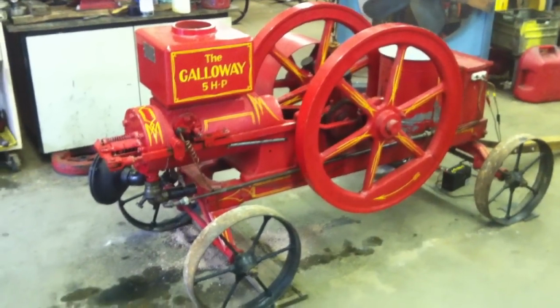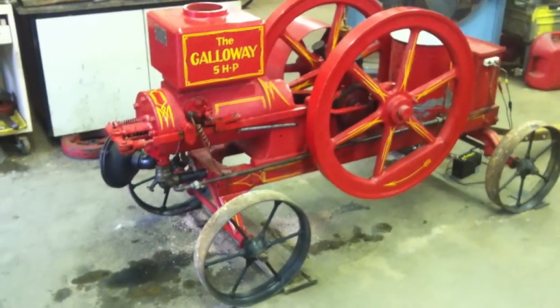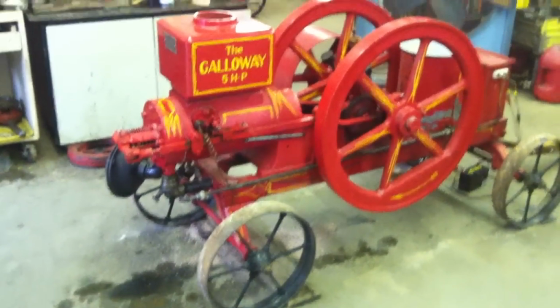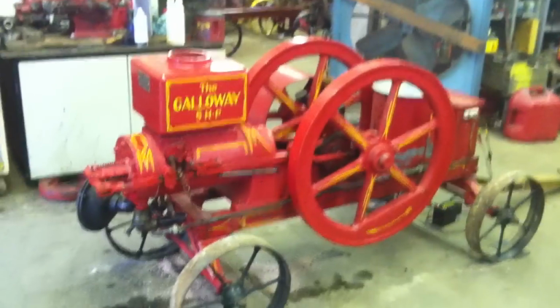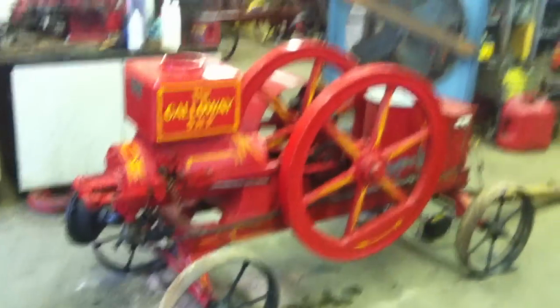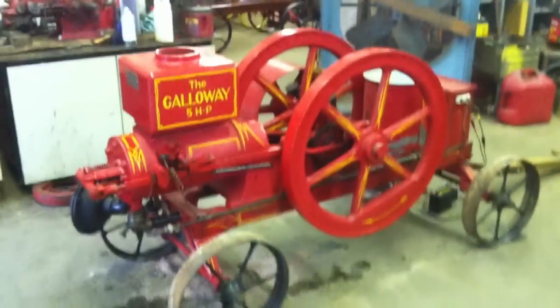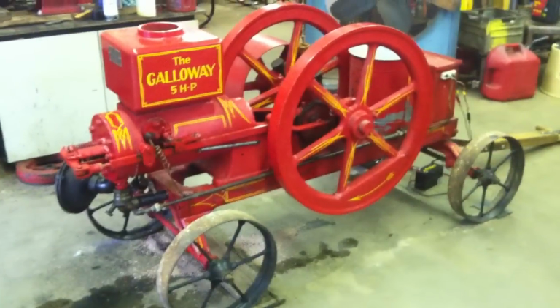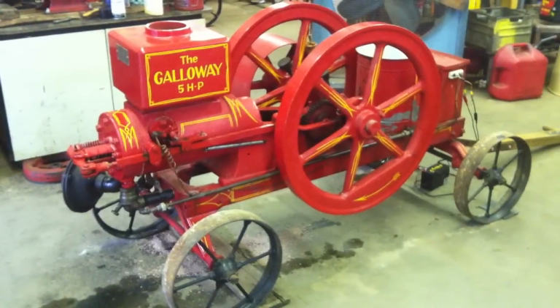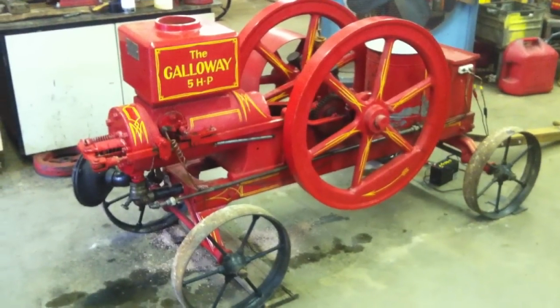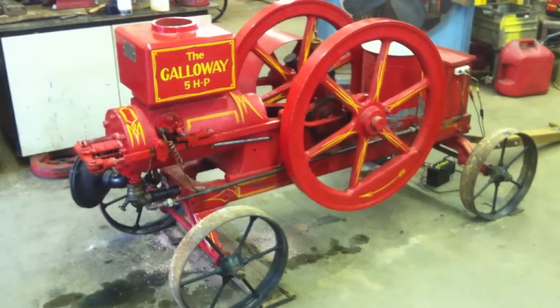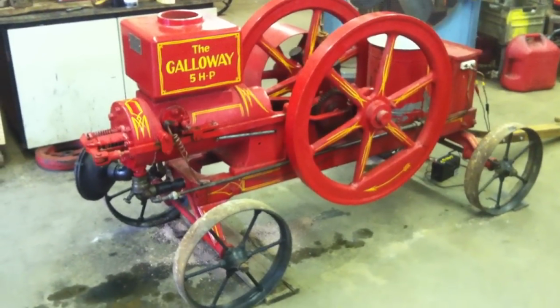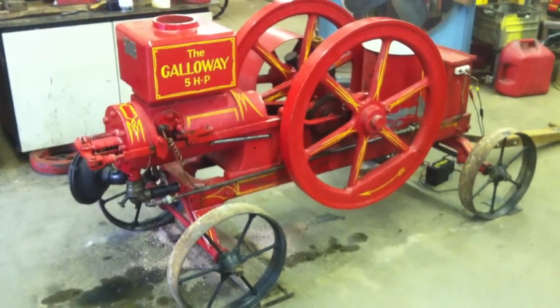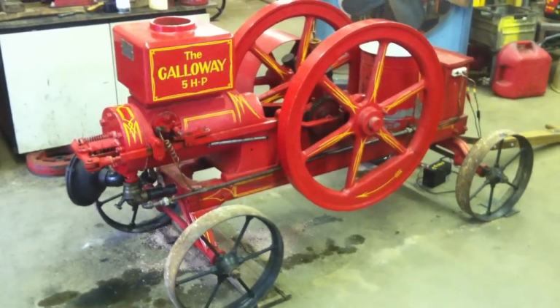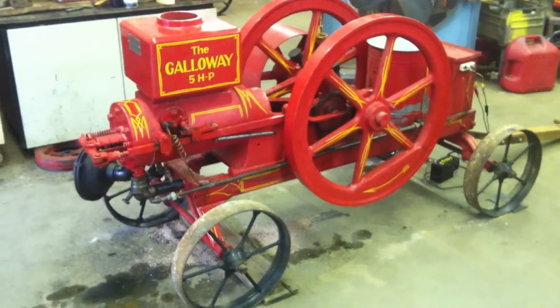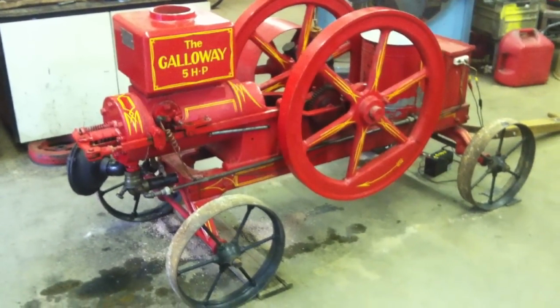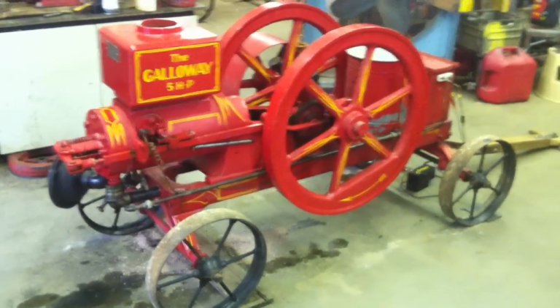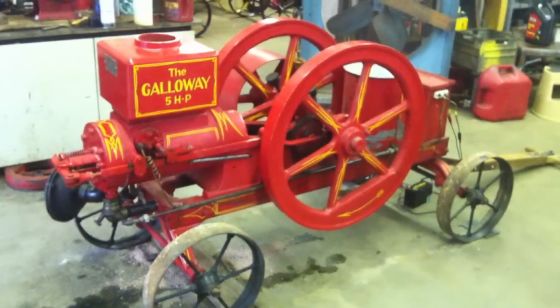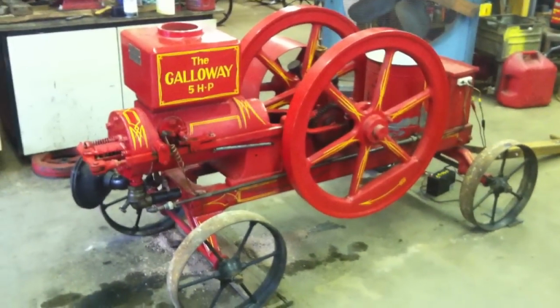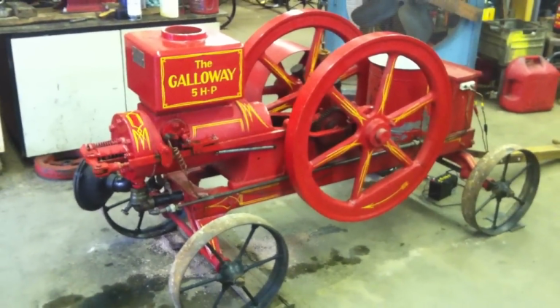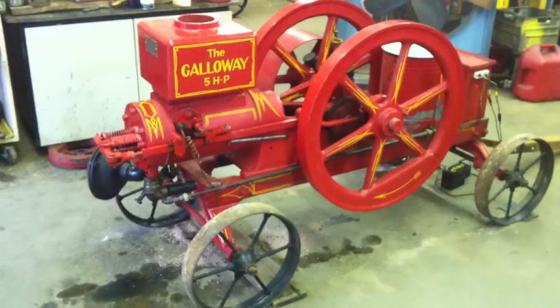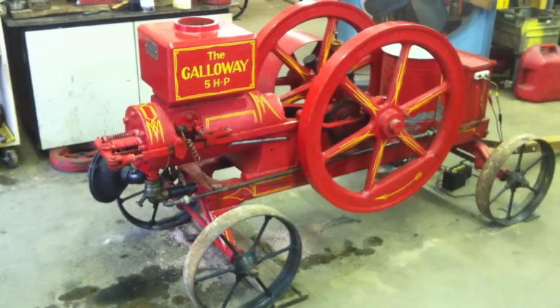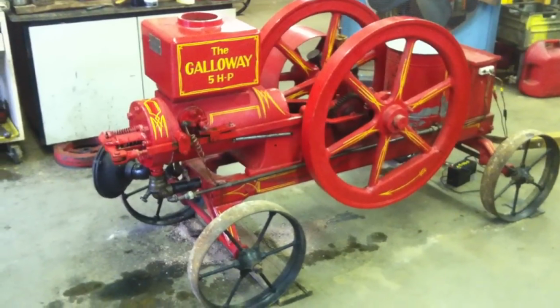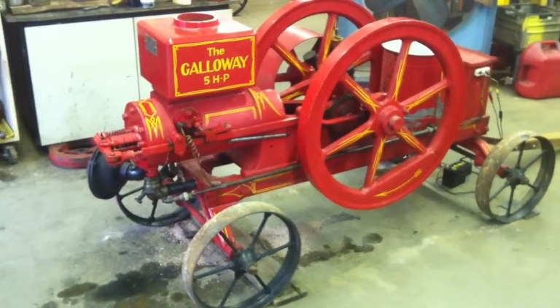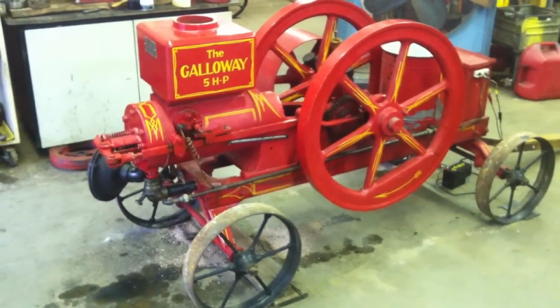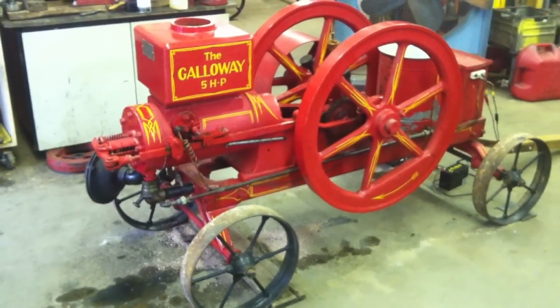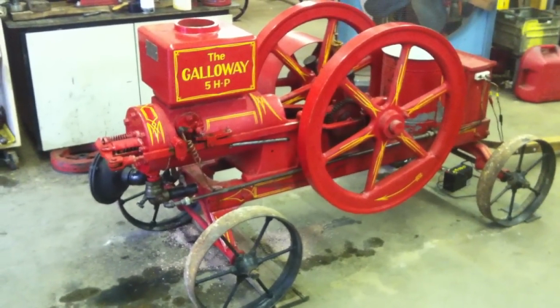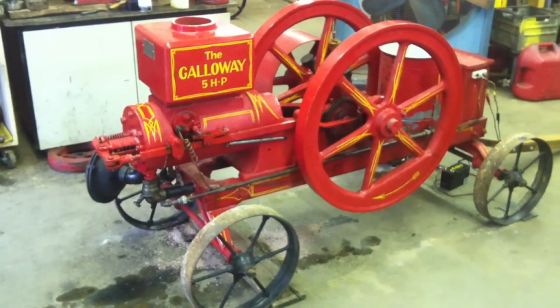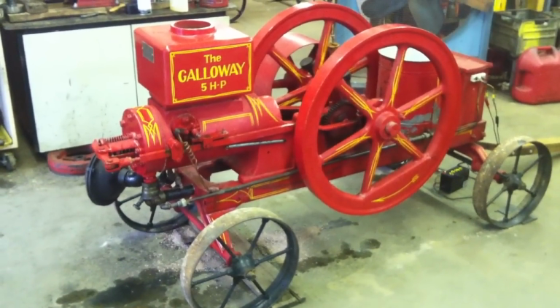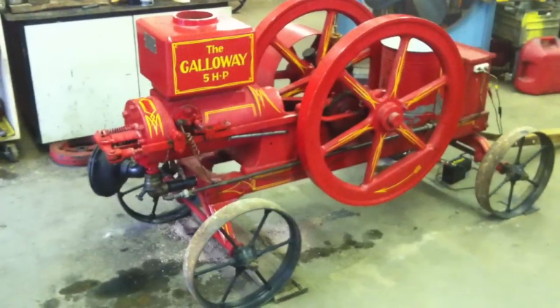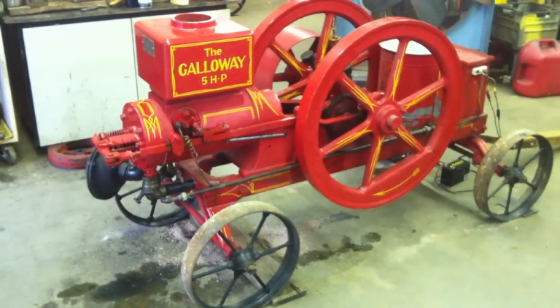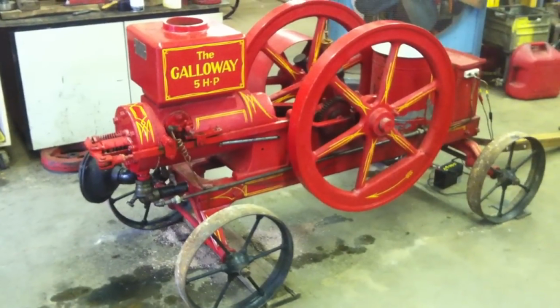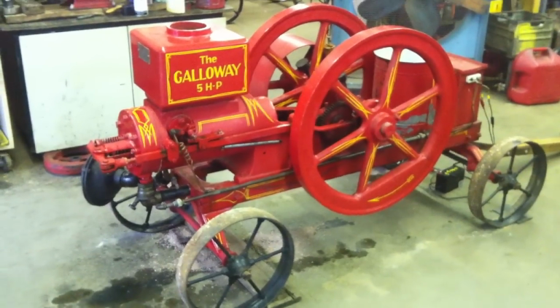What we've got here is a five horsepower round rod Galloway. It belongs to a friend of mine, Jim, who lives up in Illinois. He brought it down and it needs a little tender loving care to get it going.